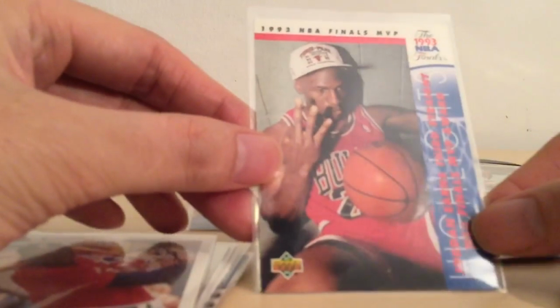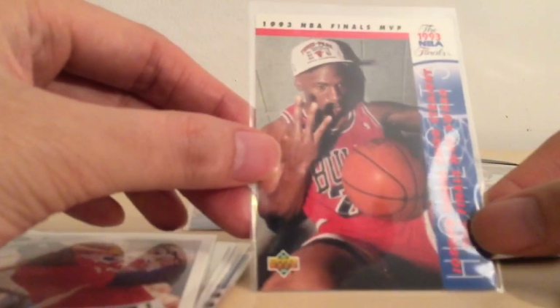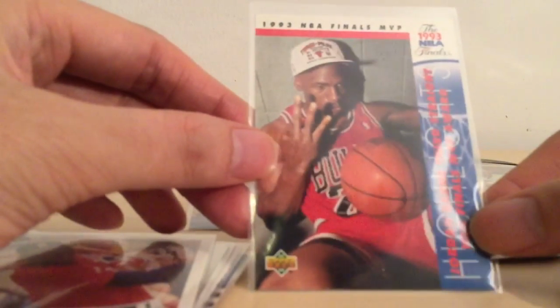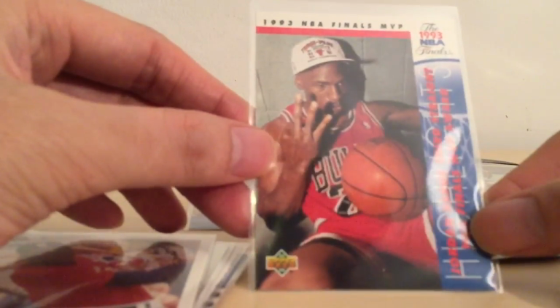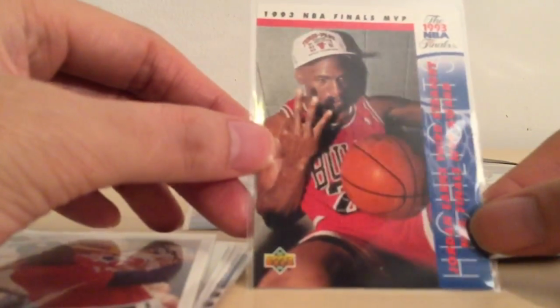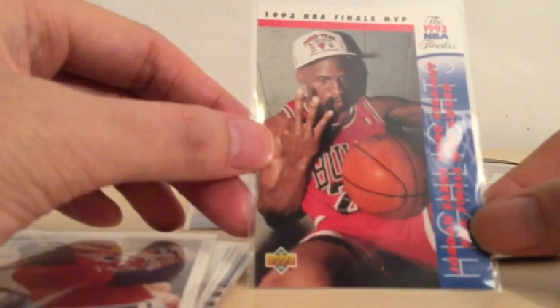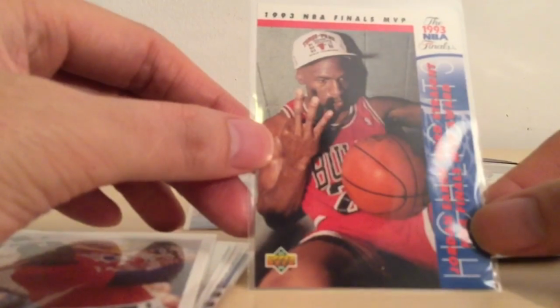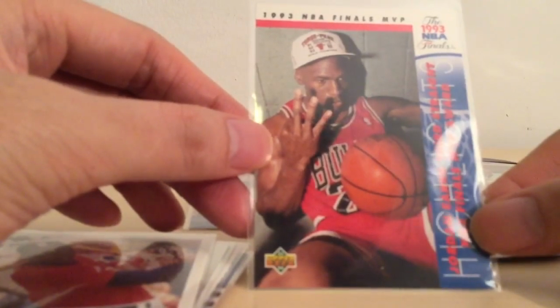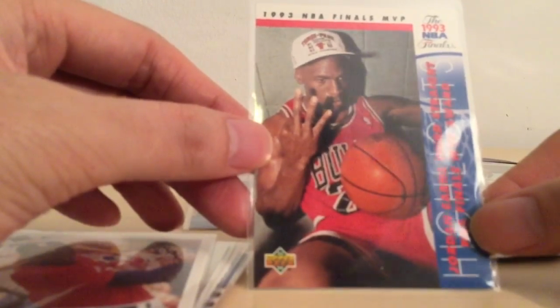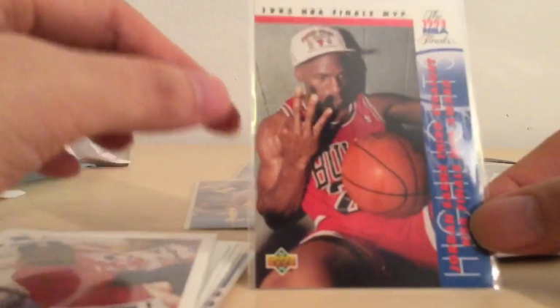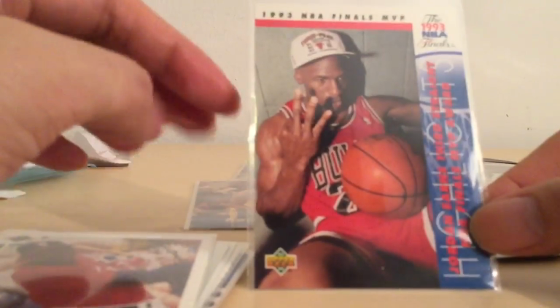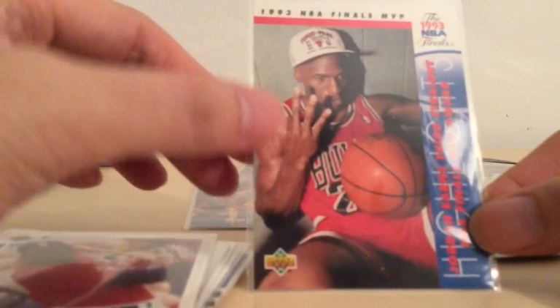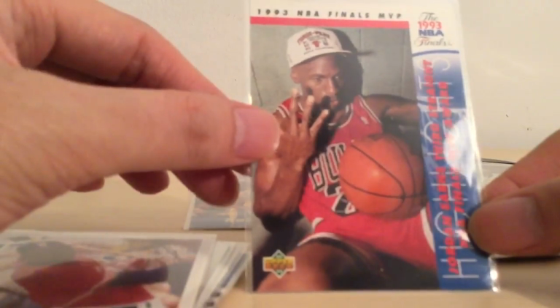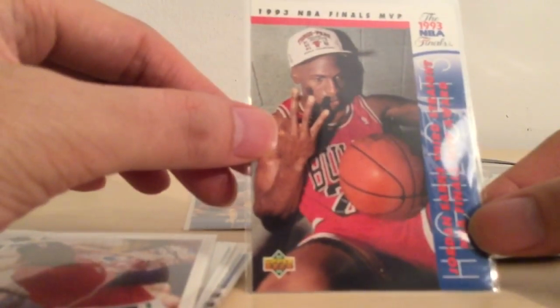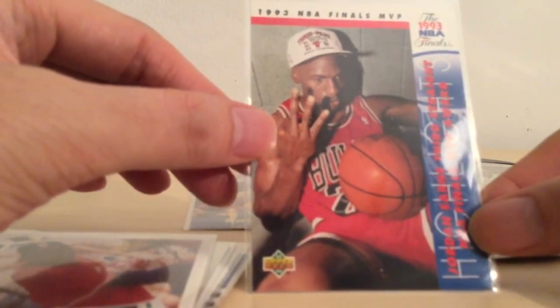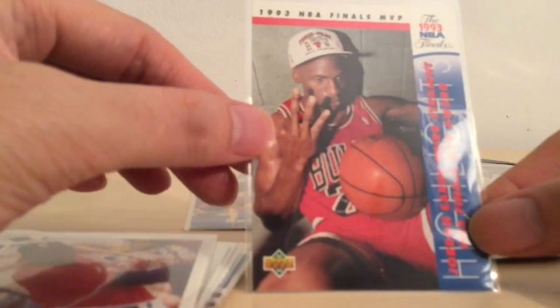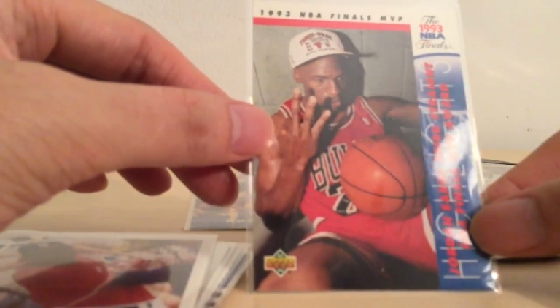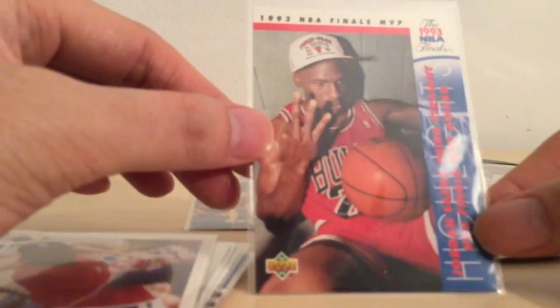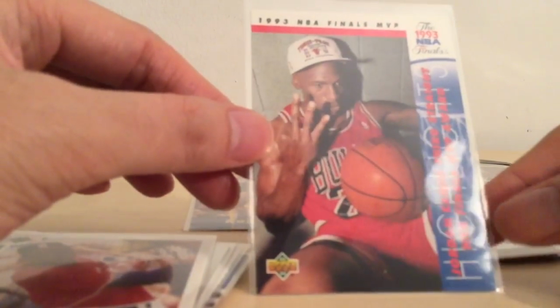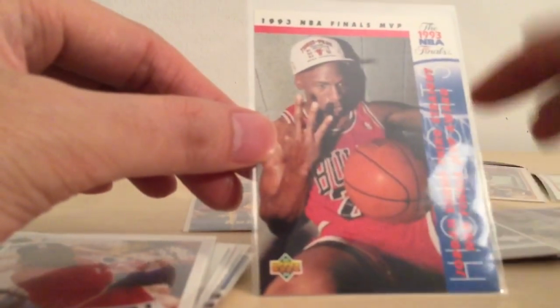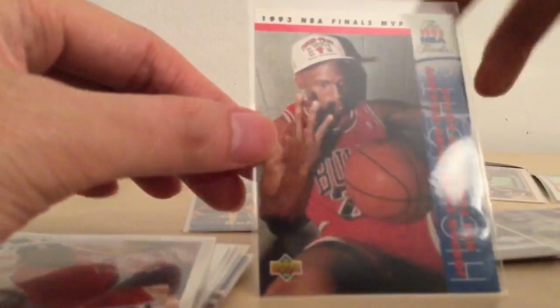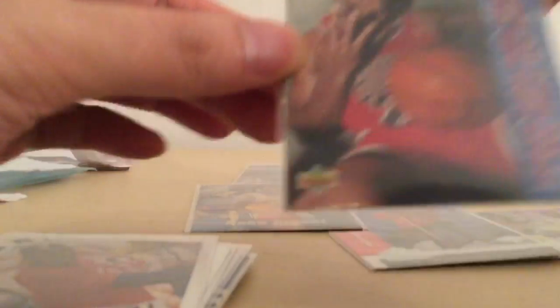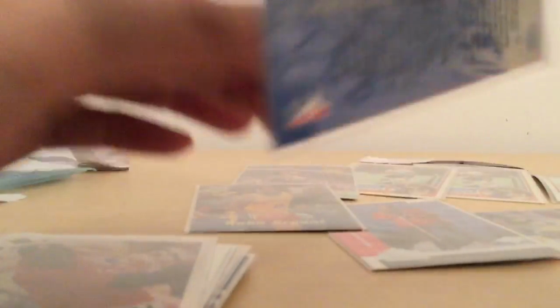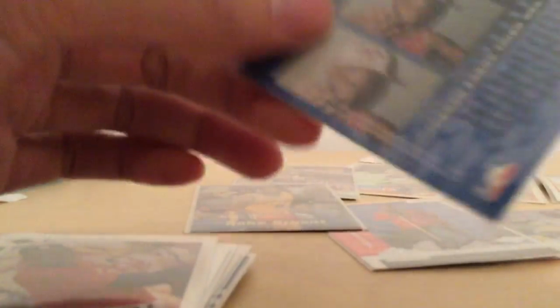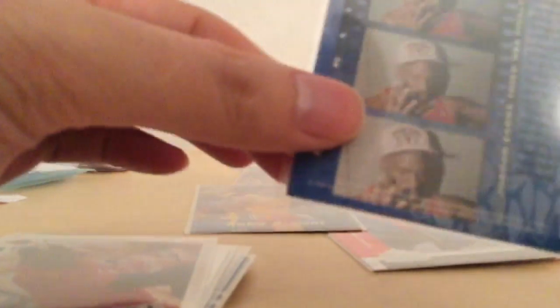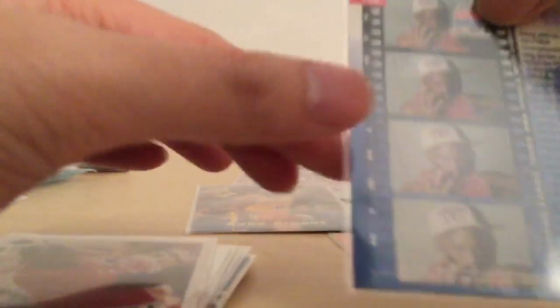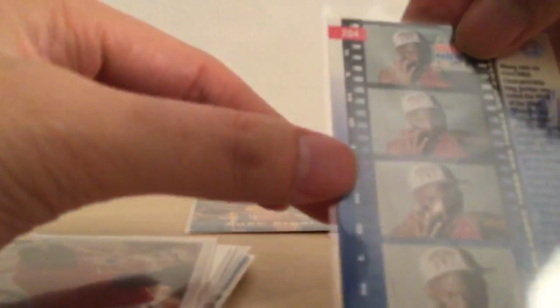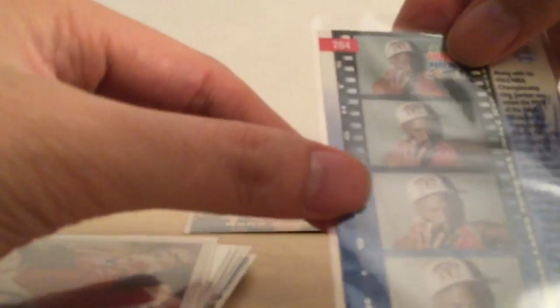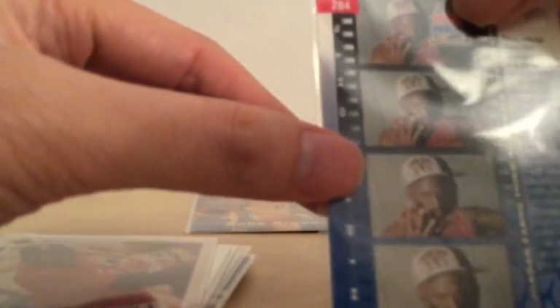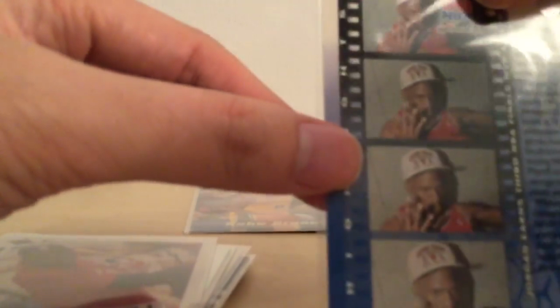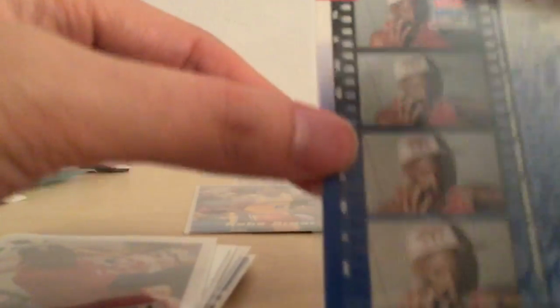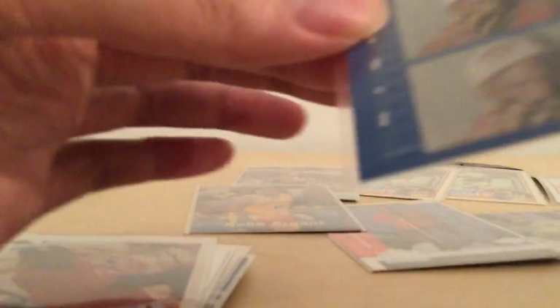Next: Michael Jordan holding up three fingers for his third championship, looking very intense. Very nice card.